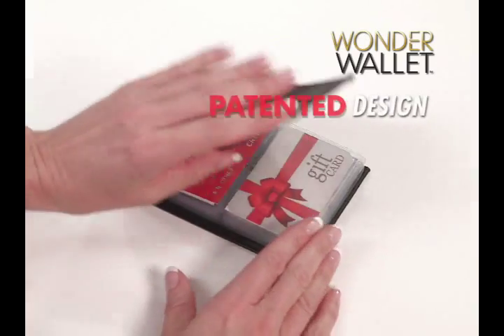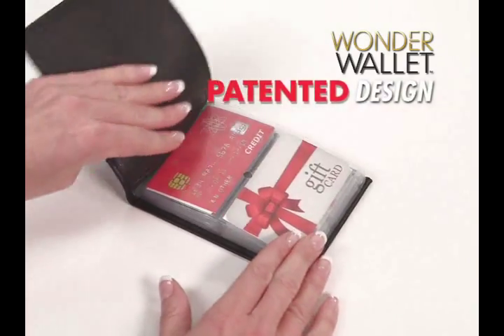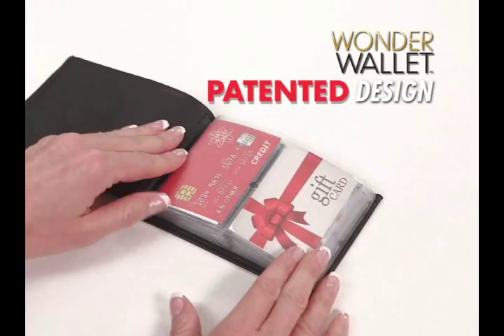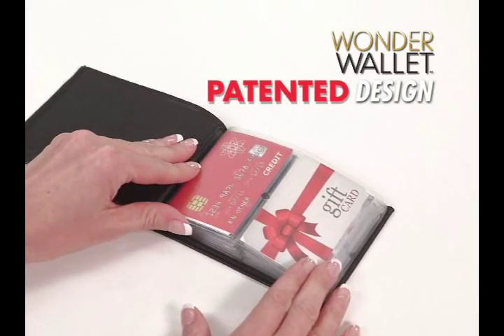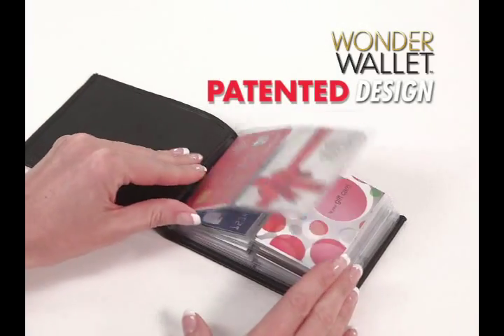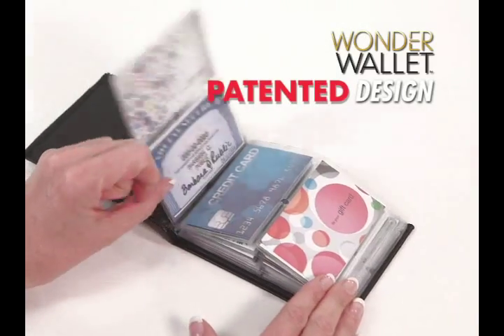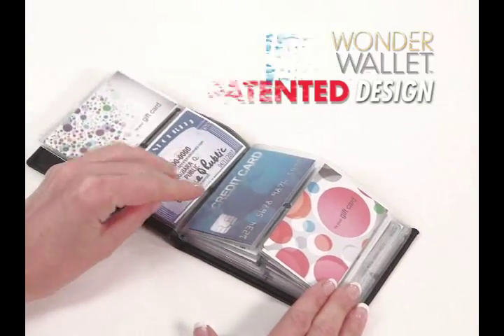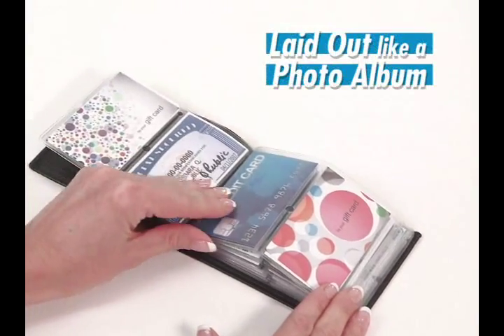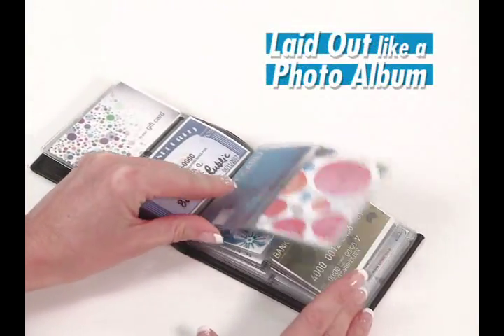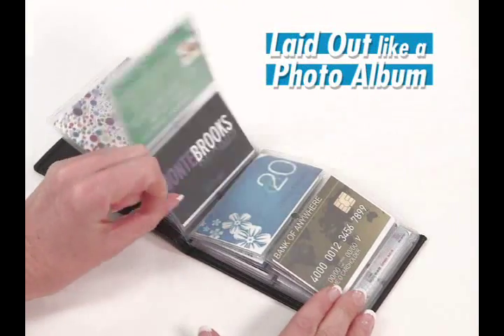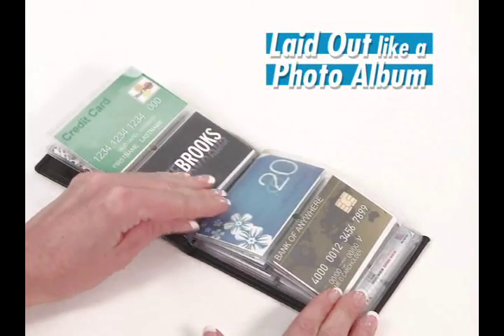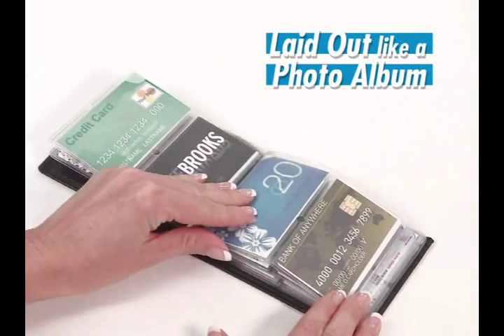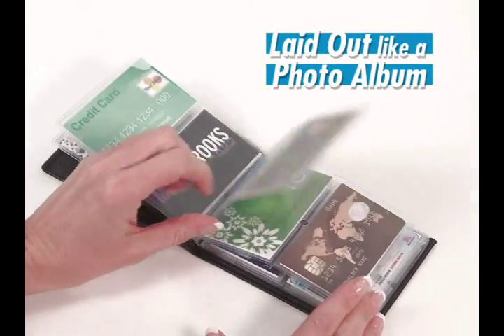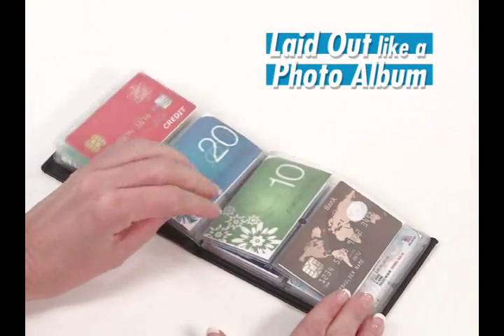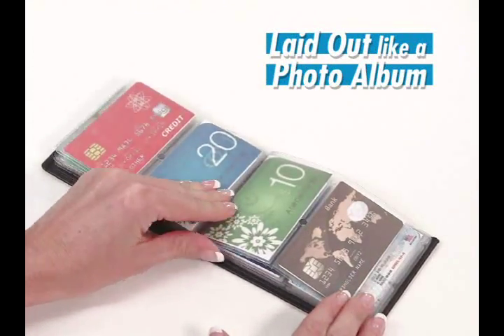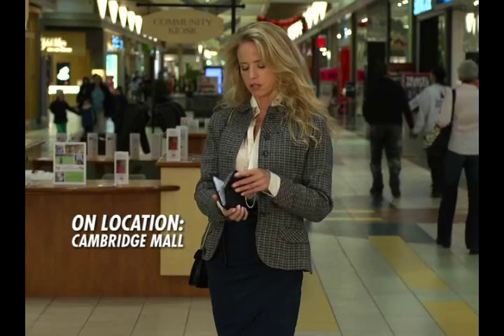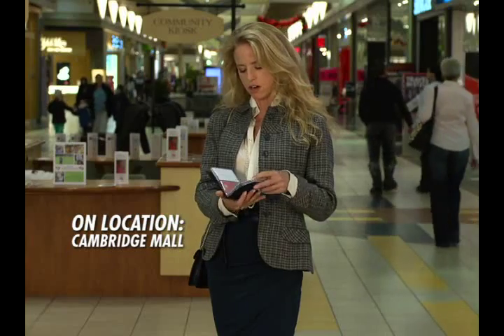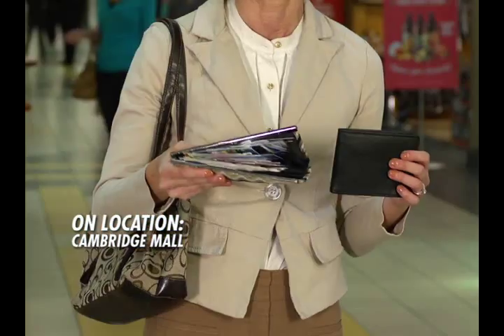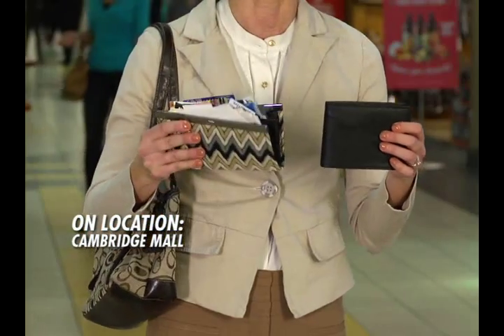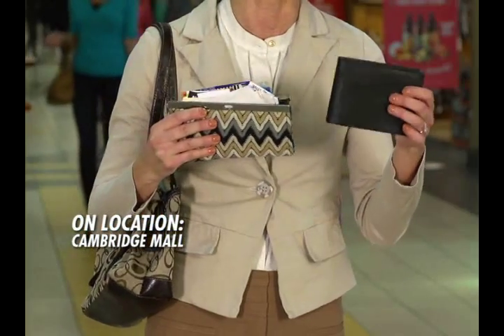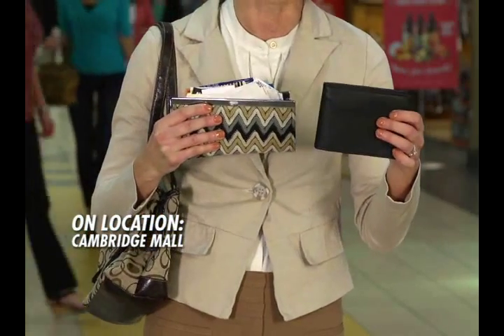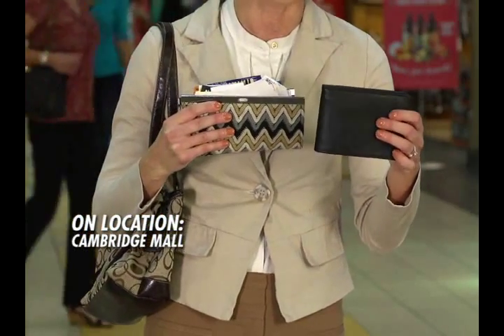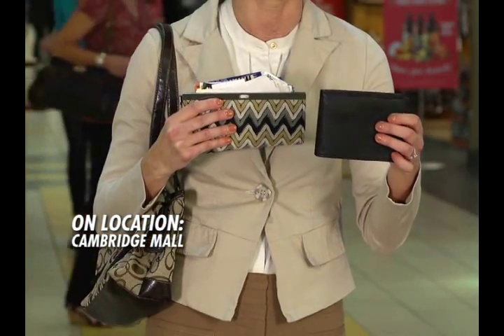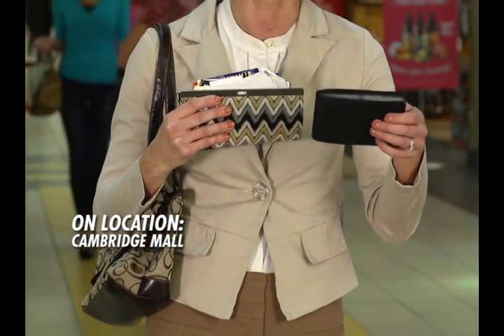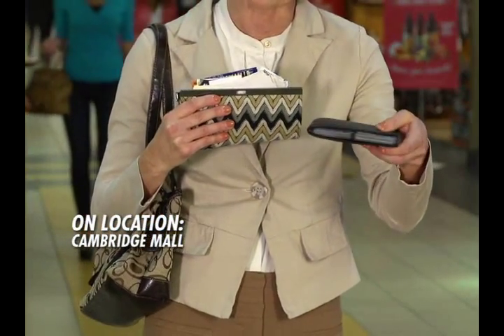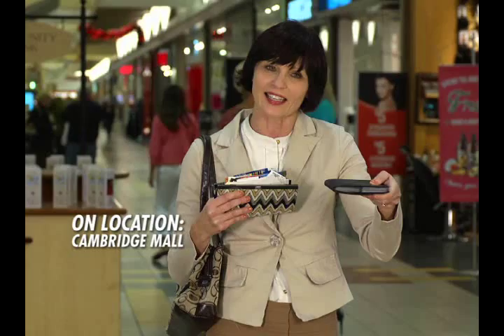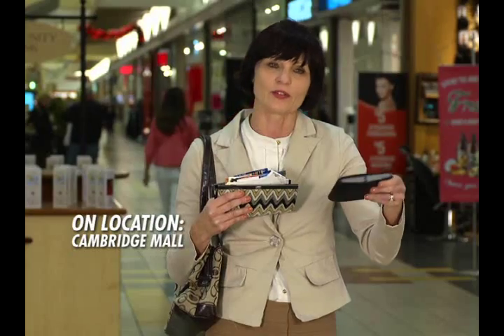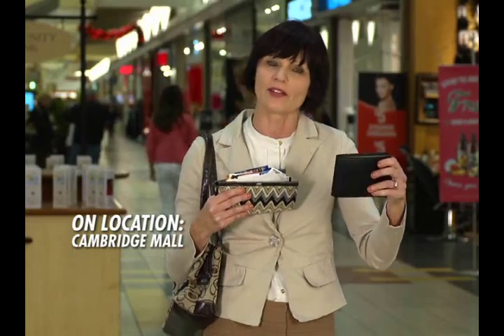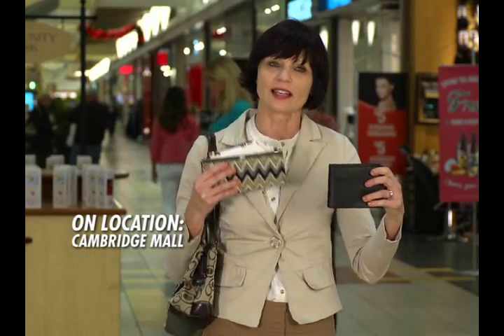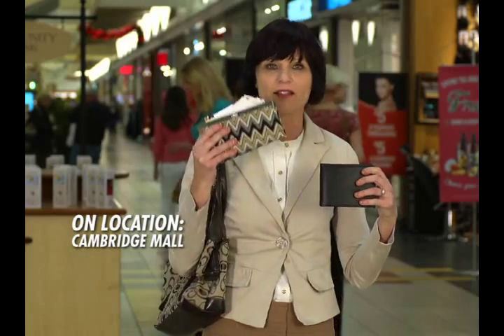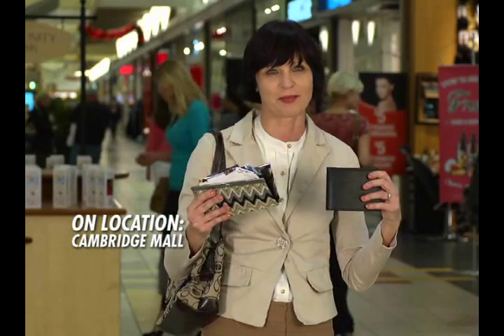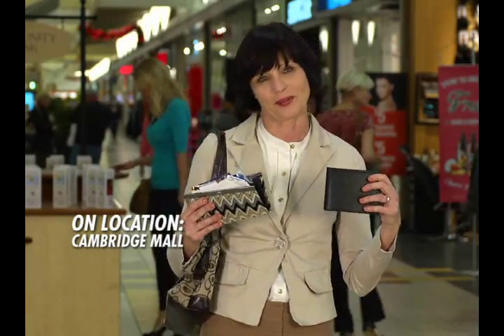Wonder Wallet's patented design lays out cards like a photo album to hold twice as many cards on each side. Wow, does it ever hold a lot of cards! I would rather carry something like this around that is very thin and would fit everything that I have in this bulky one.